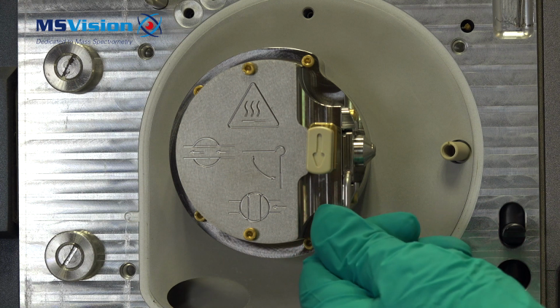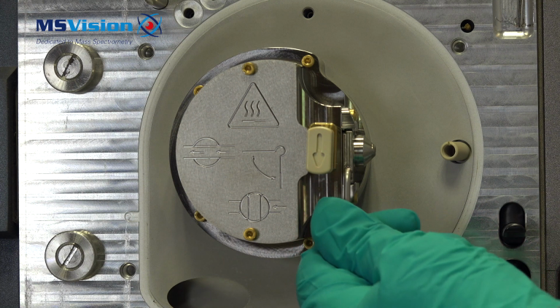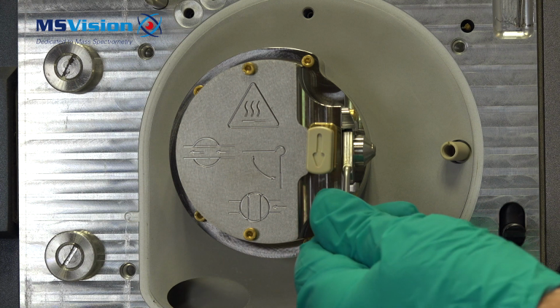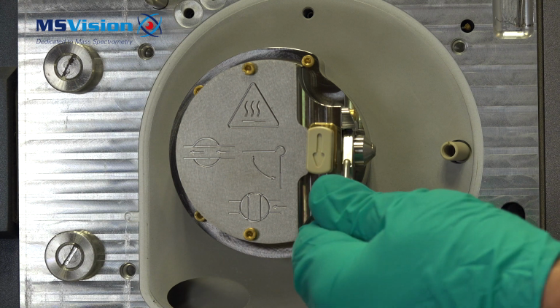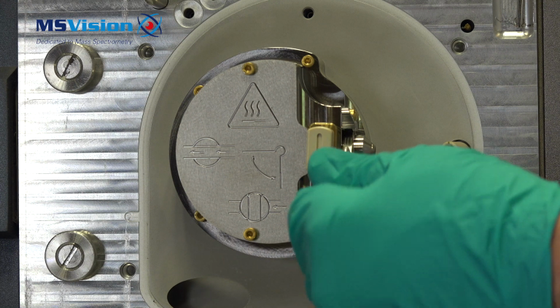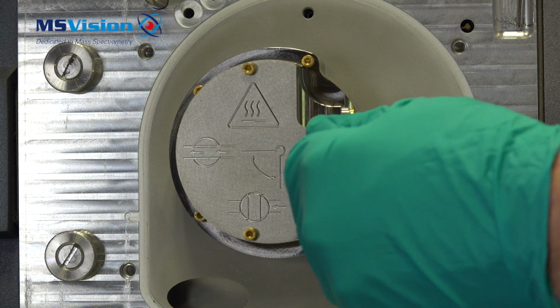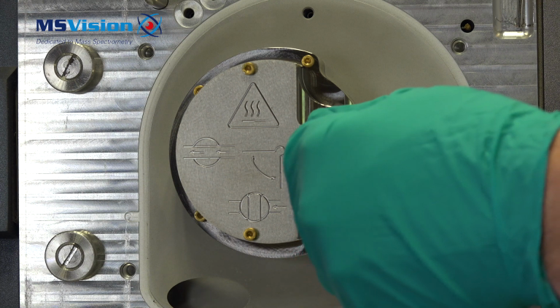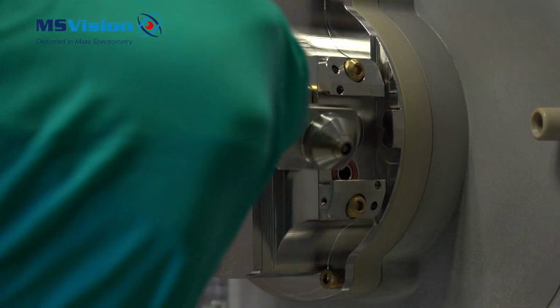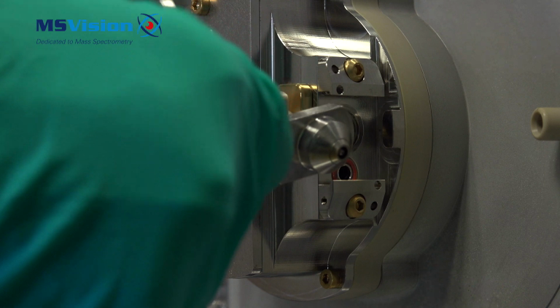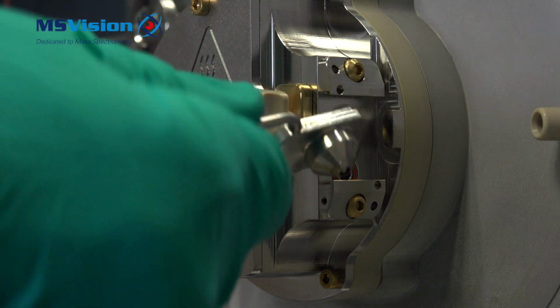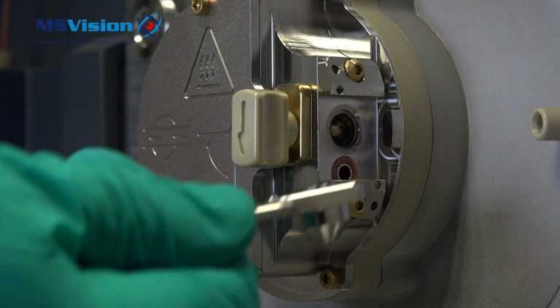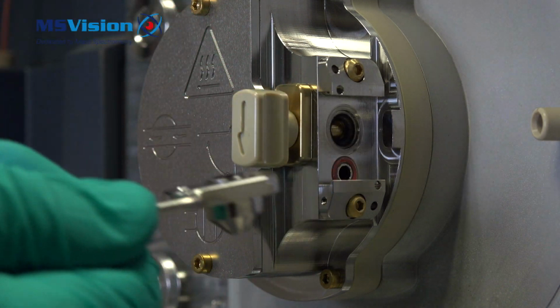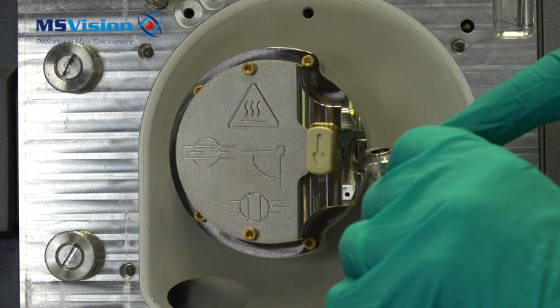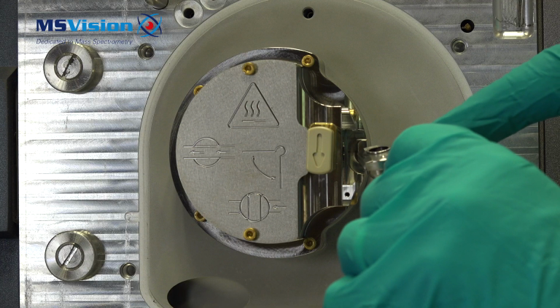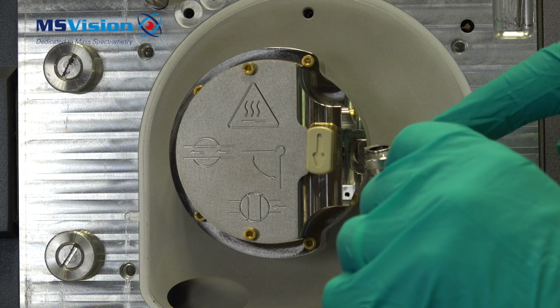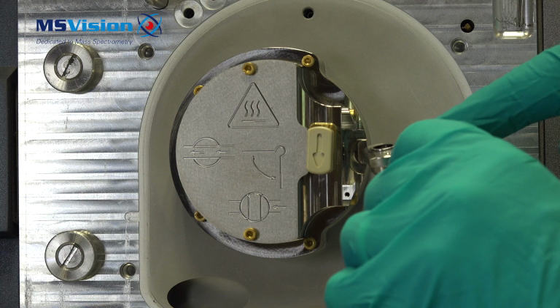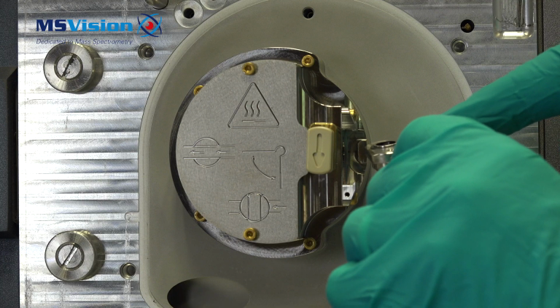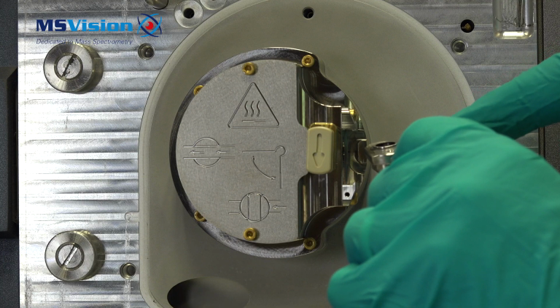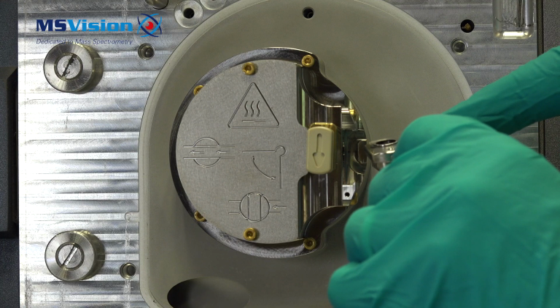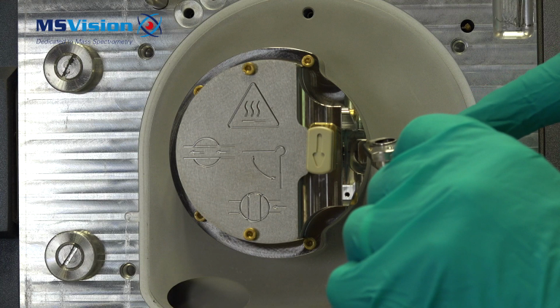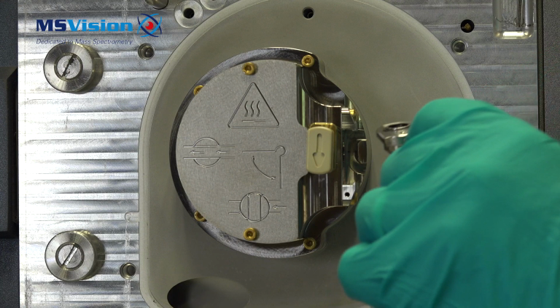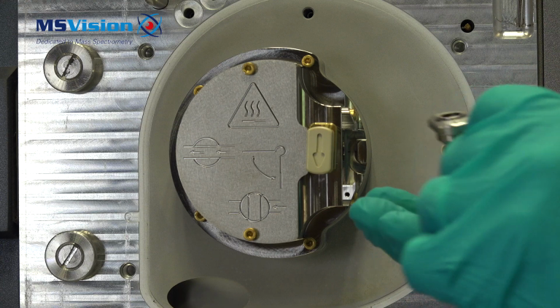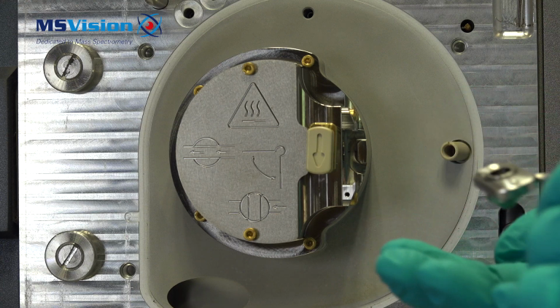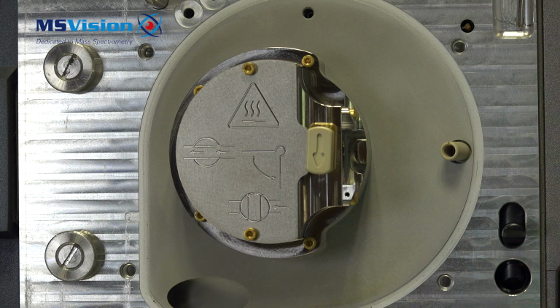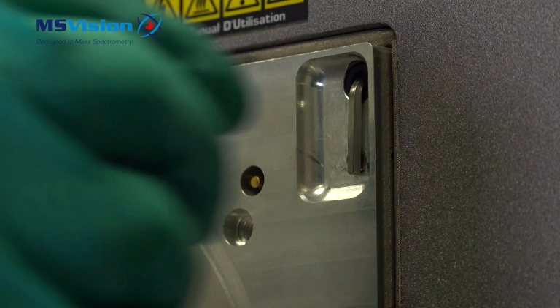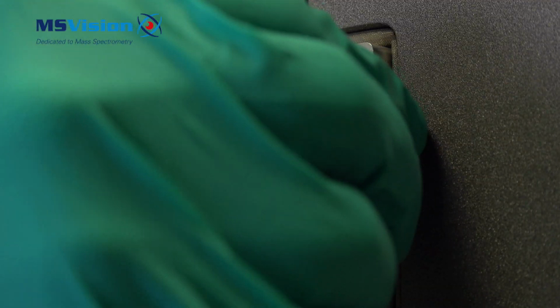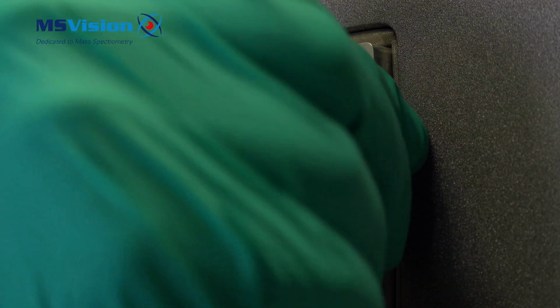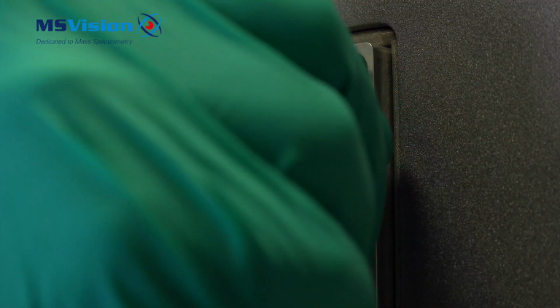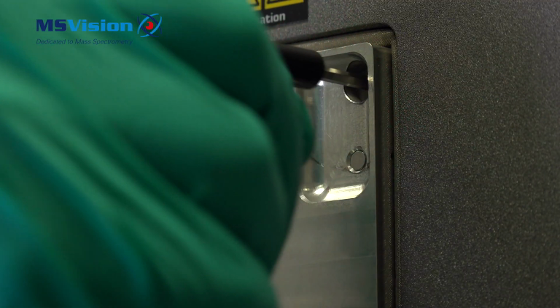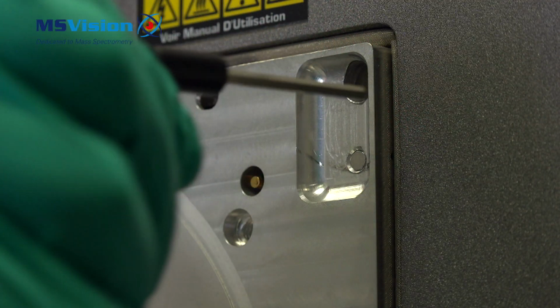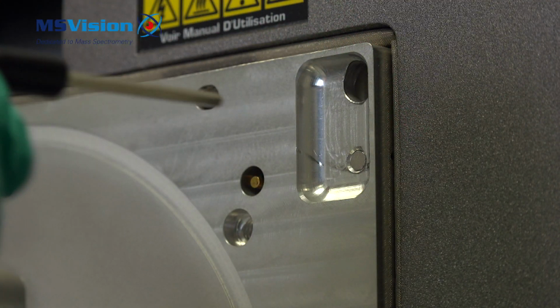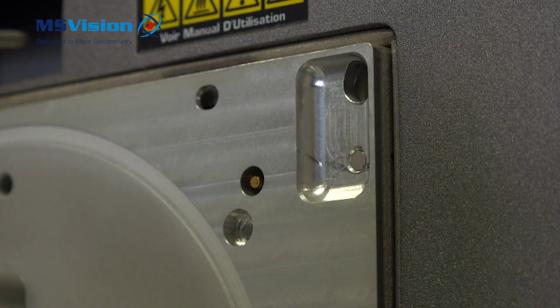Remove the cone gas cover, ensuring to keep it facing up to prevent the cone from falling out. Then use the removal tool to remove the cone from the cone gas cover.